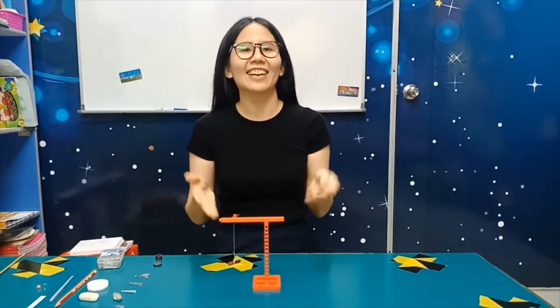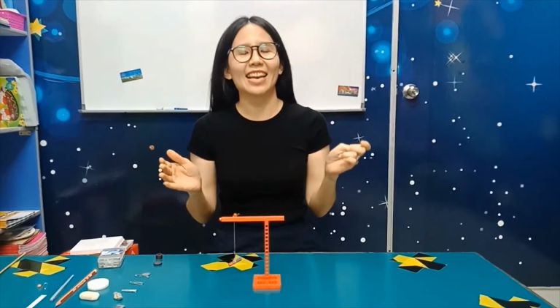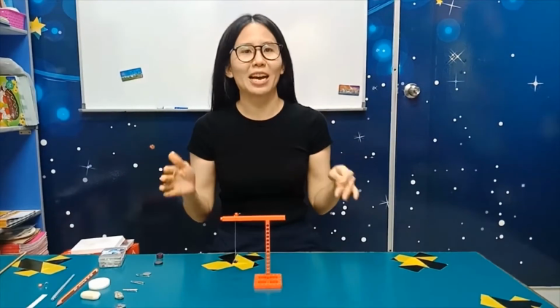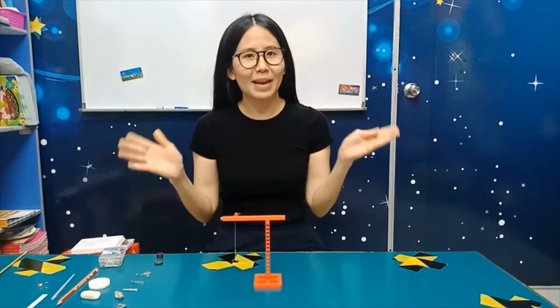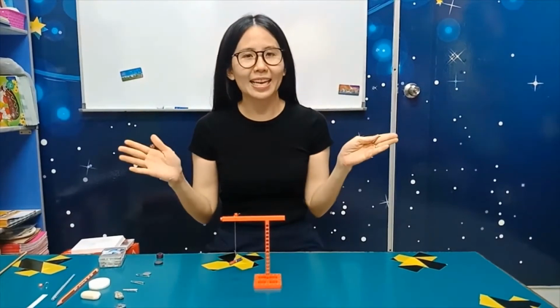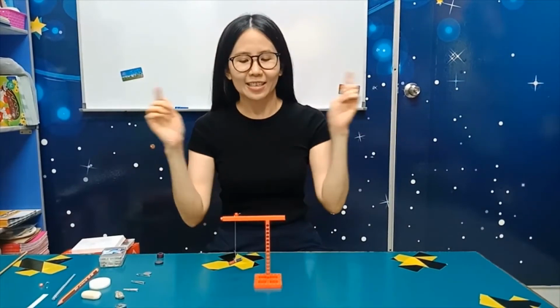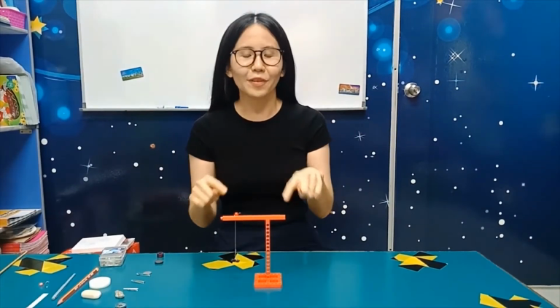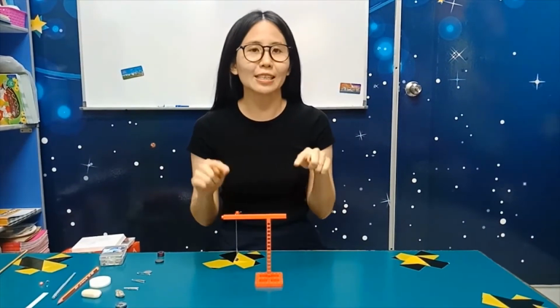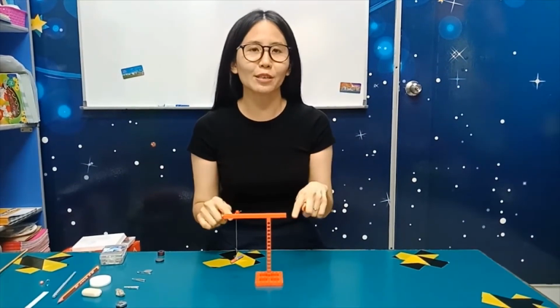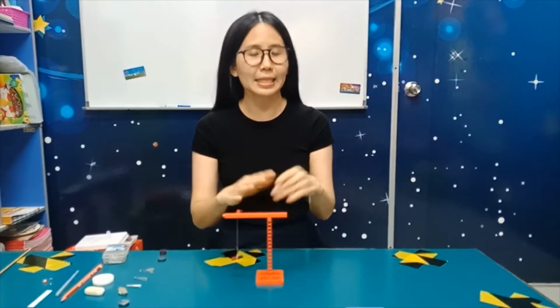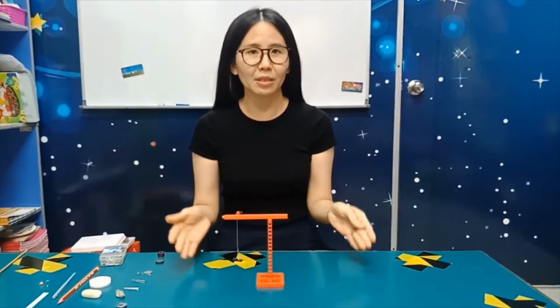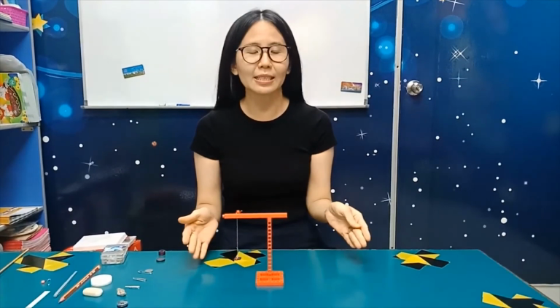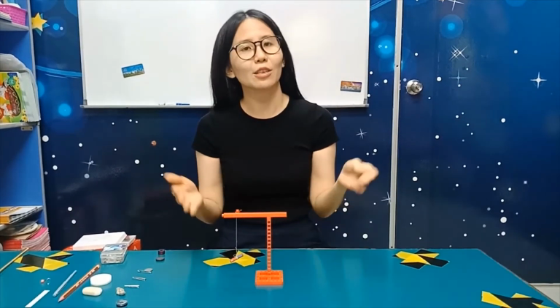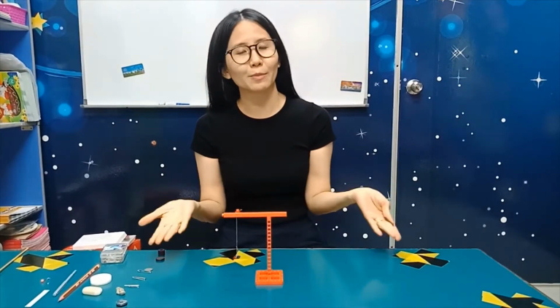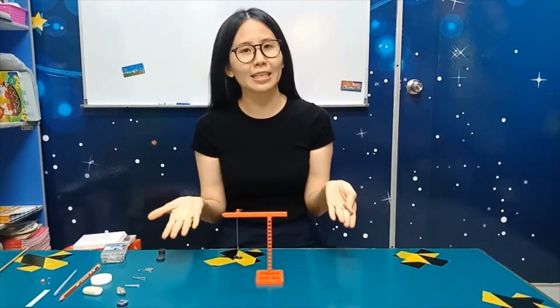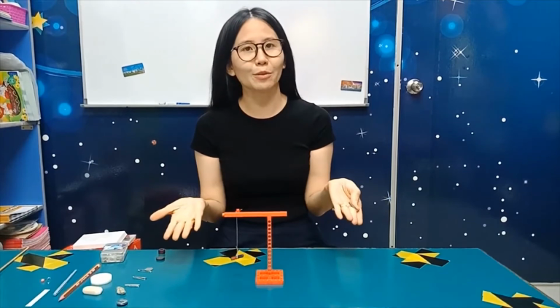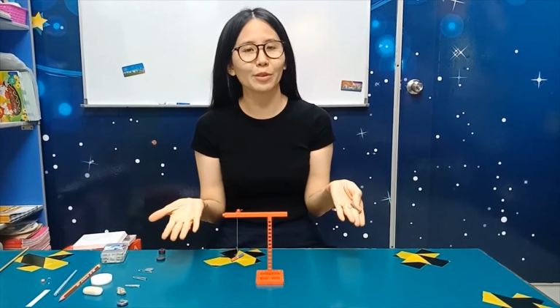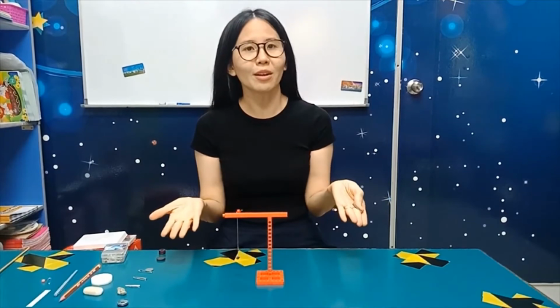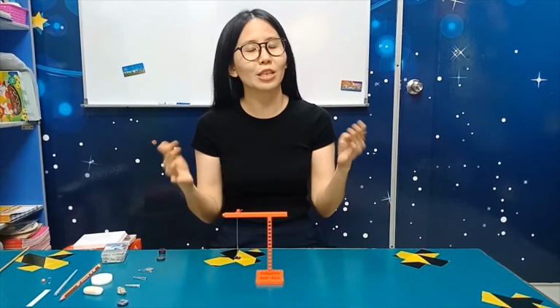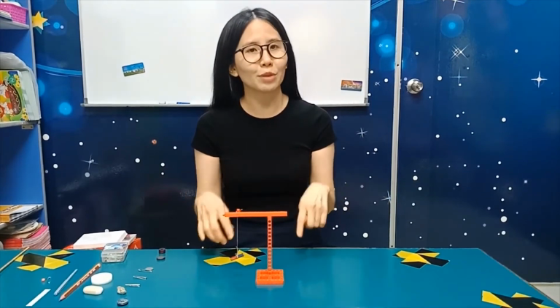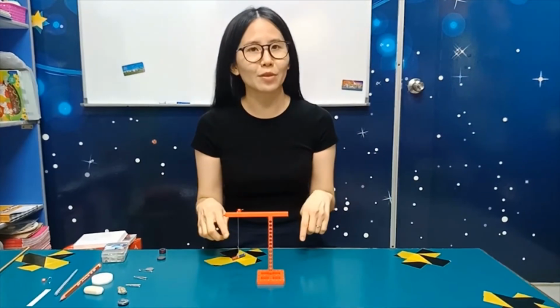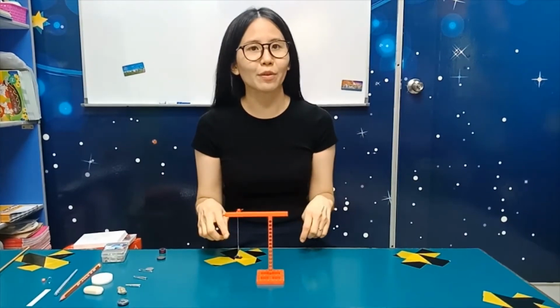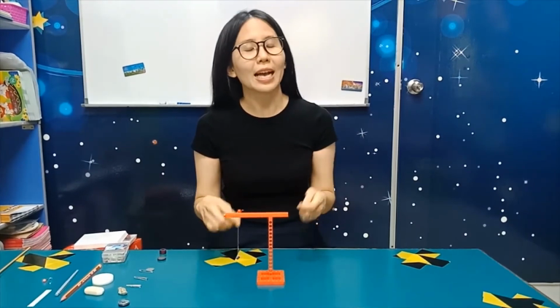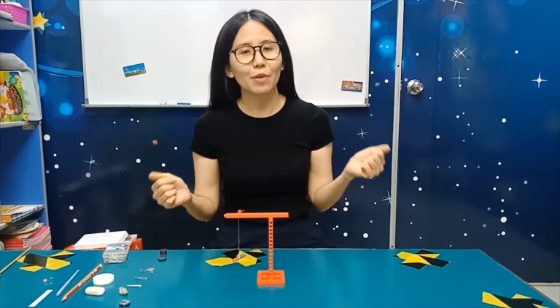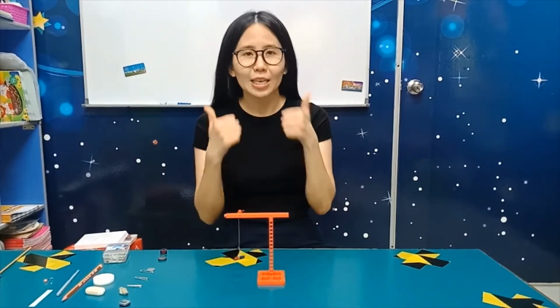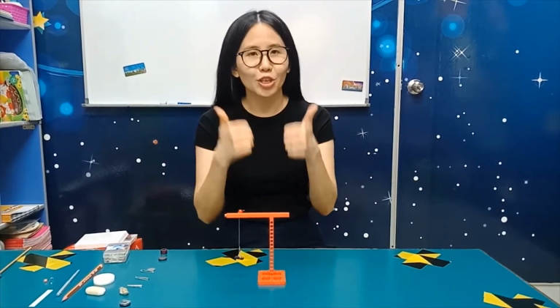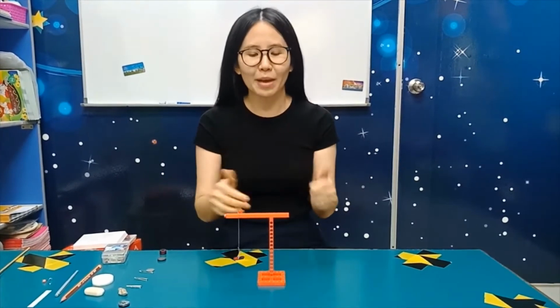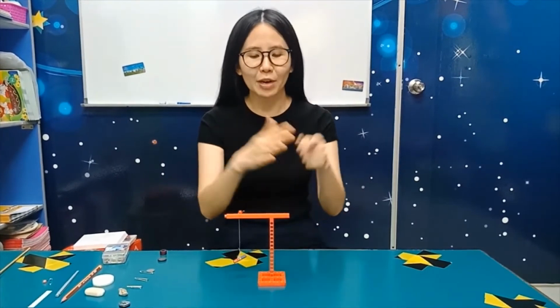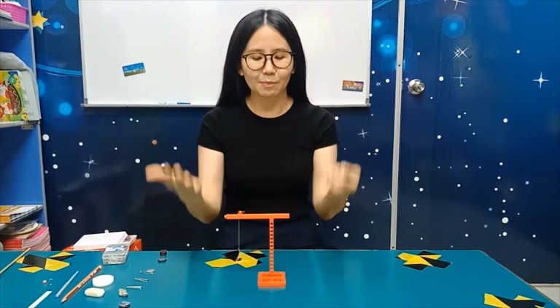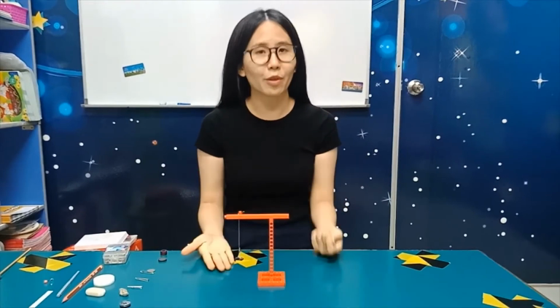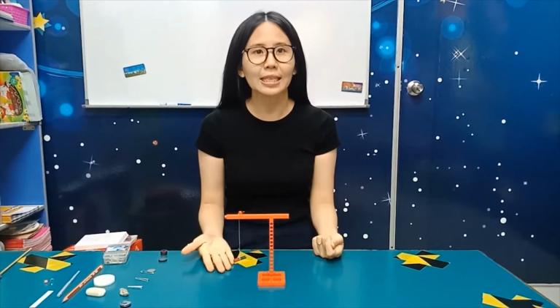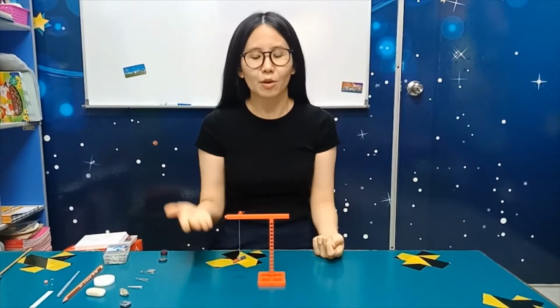Okay, we are back. Did you find it difficult to assemble this? Did you ask mommy and daddy to help you, or did you do it by yourself? Anyway, good job. Everyone is back with this.